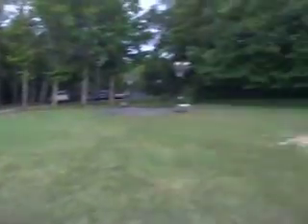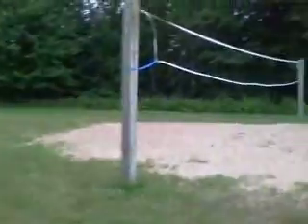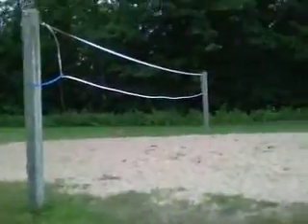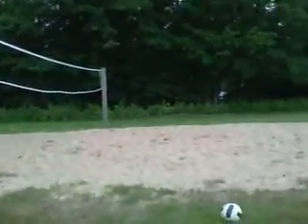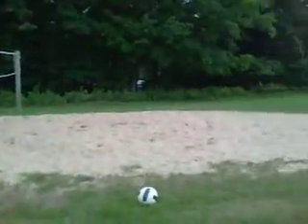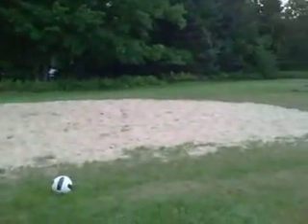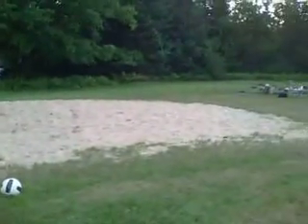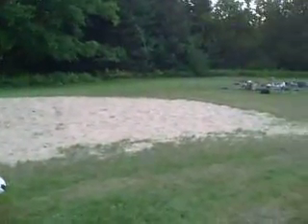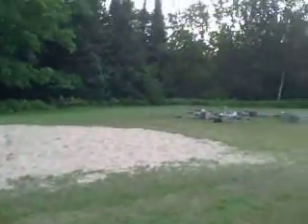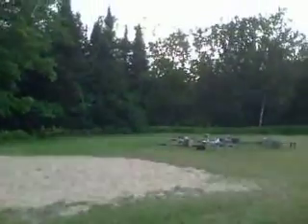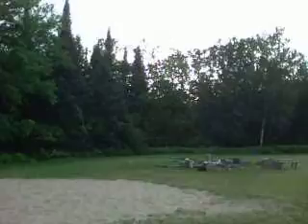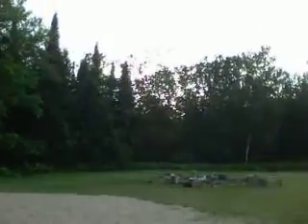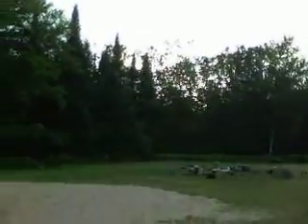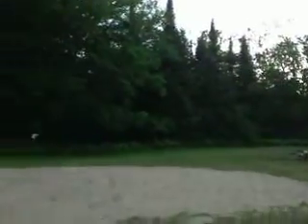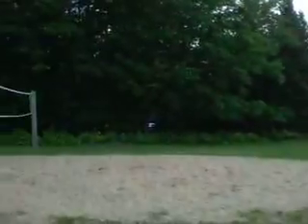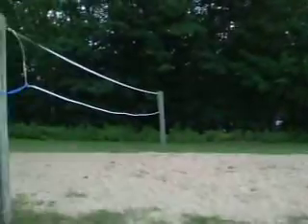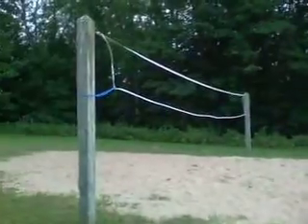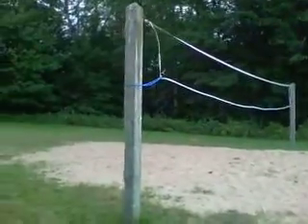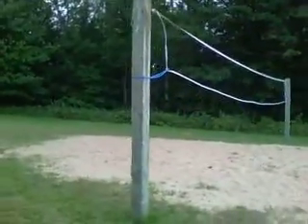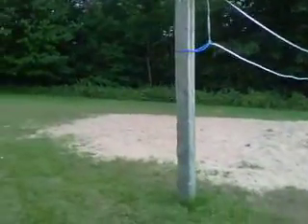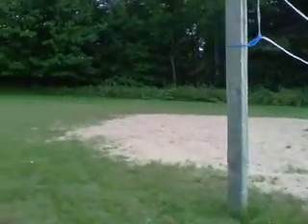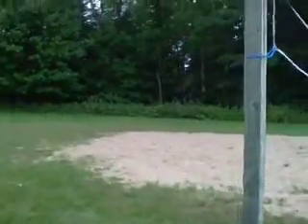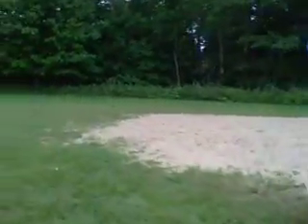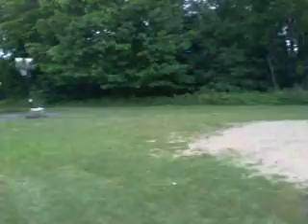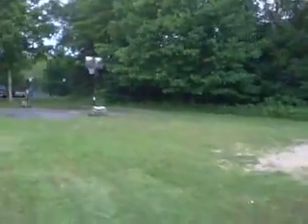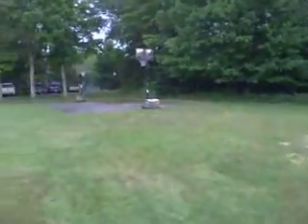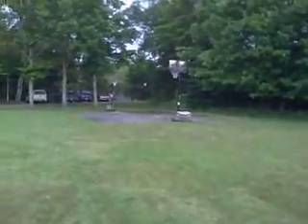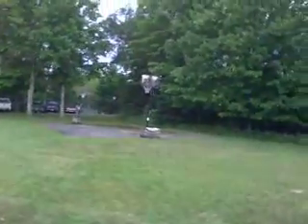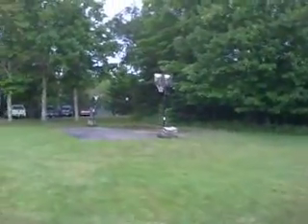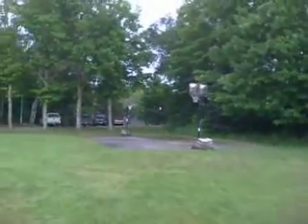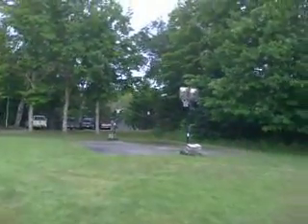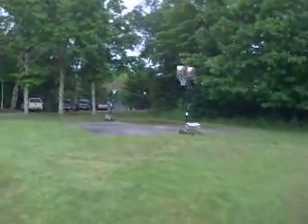And this is the volleyball court. As you can see the sun is setting — lots of beautiful sunsets here at the end of these facilities. This is the basketball court.